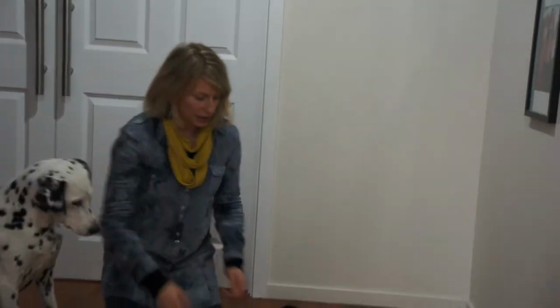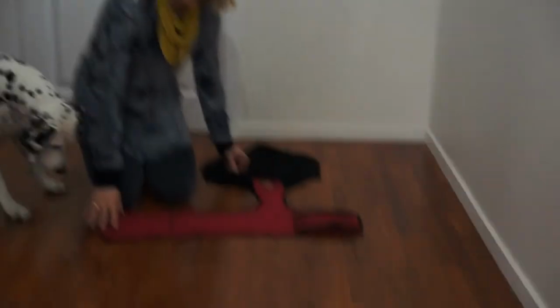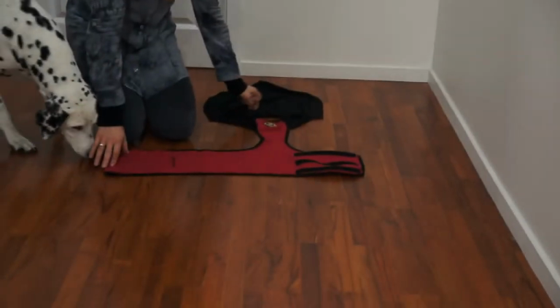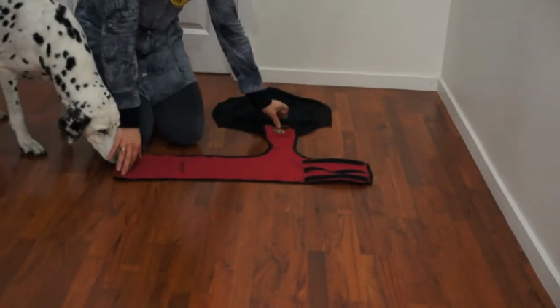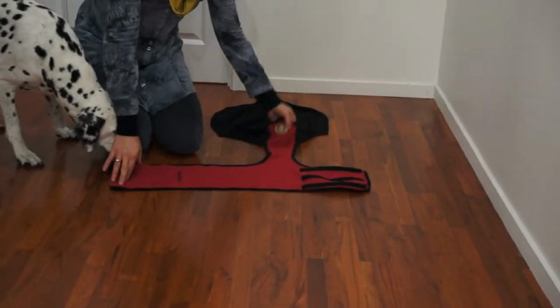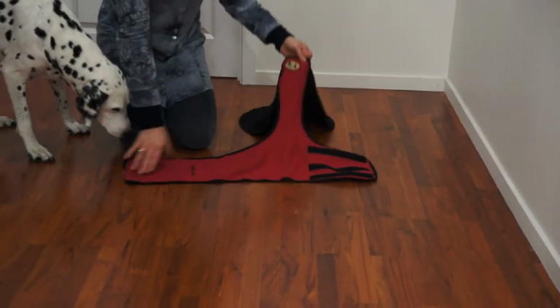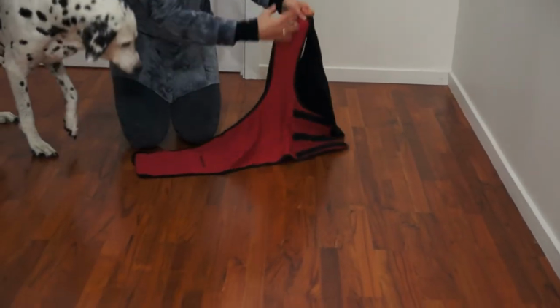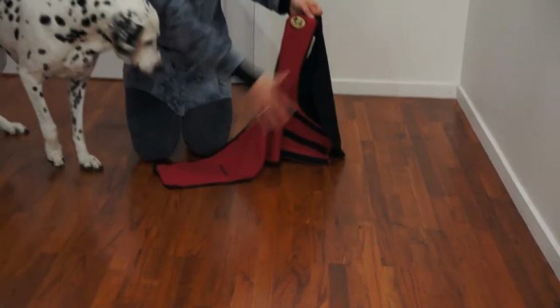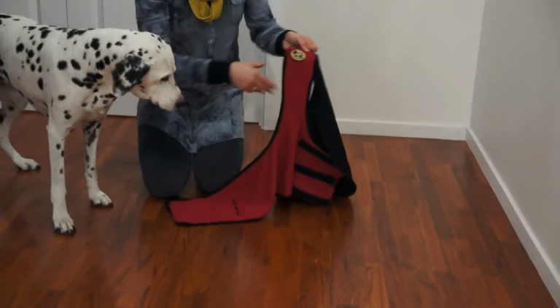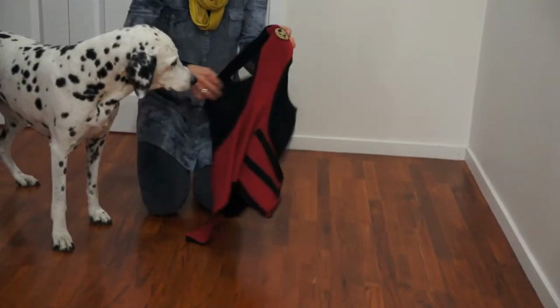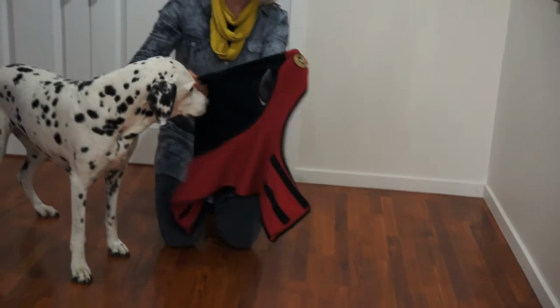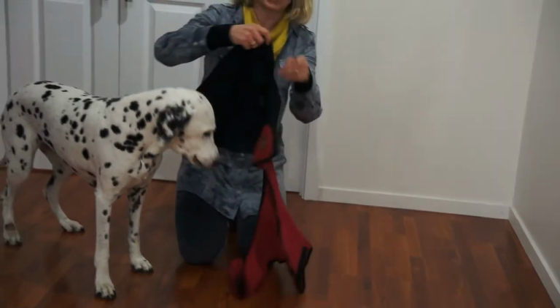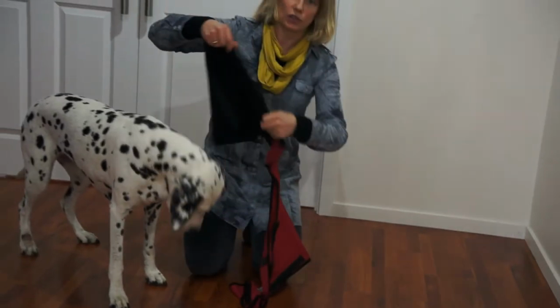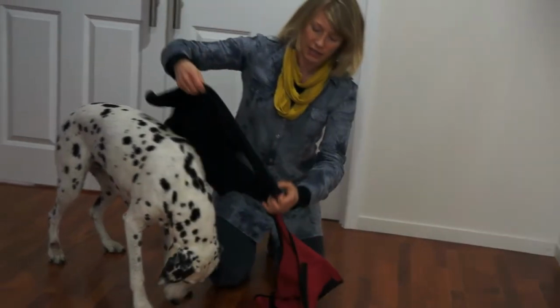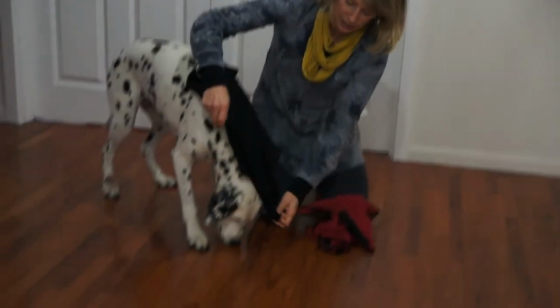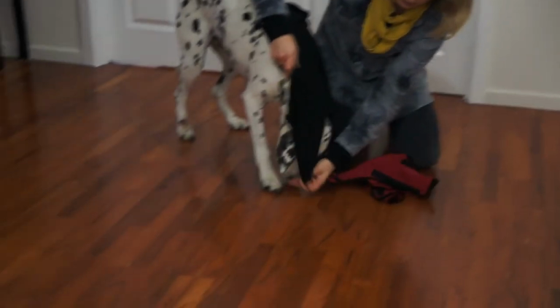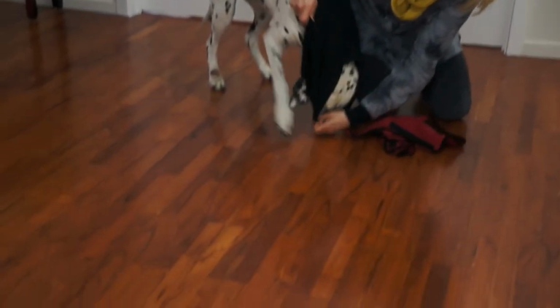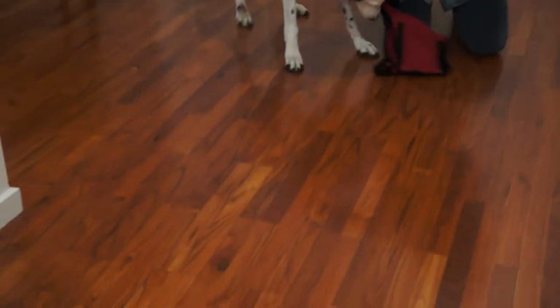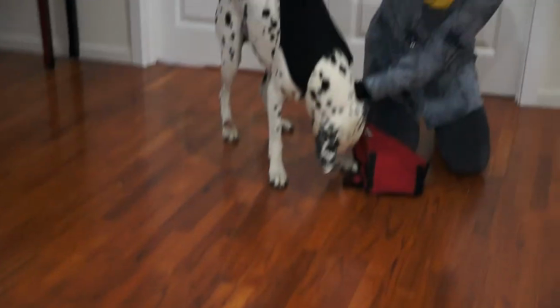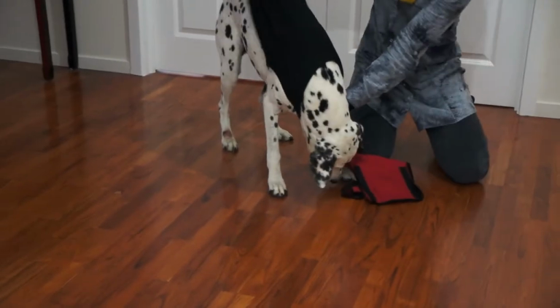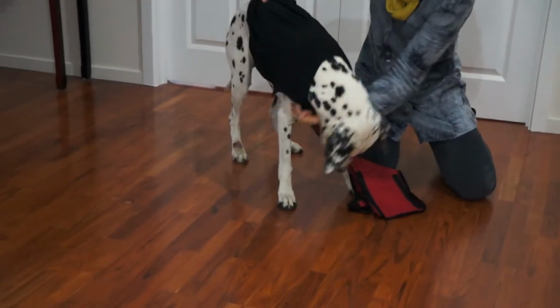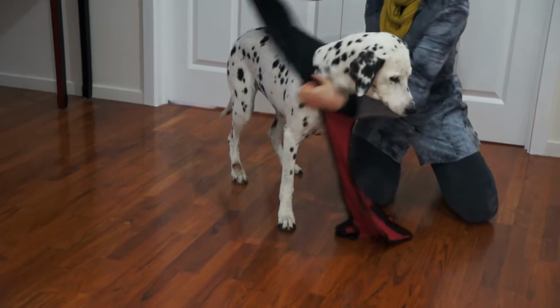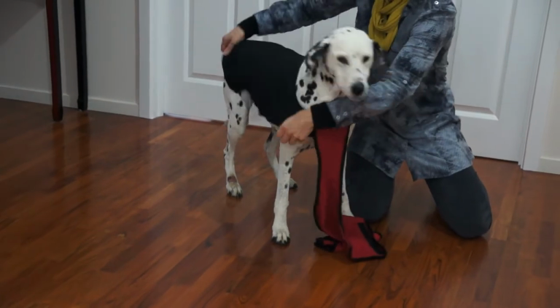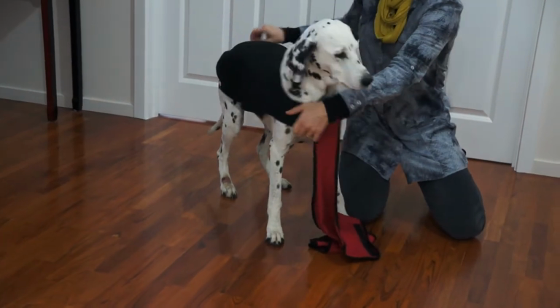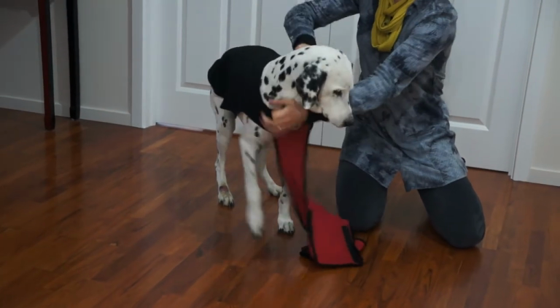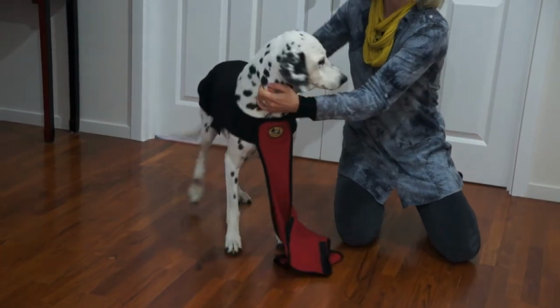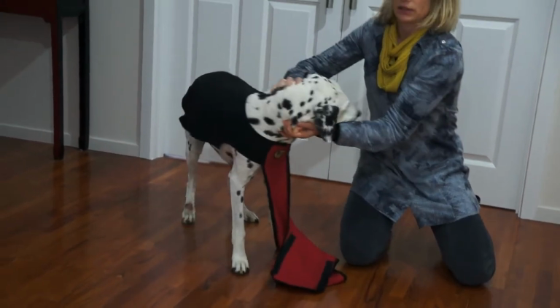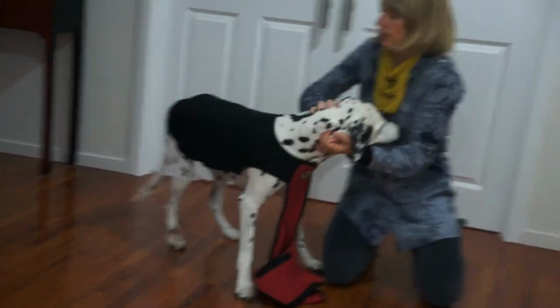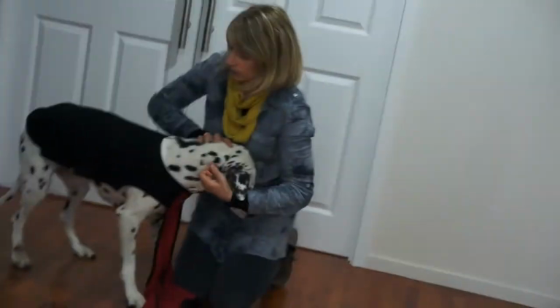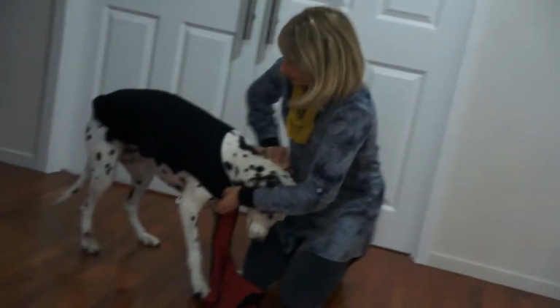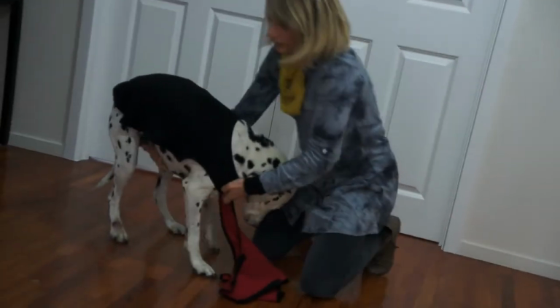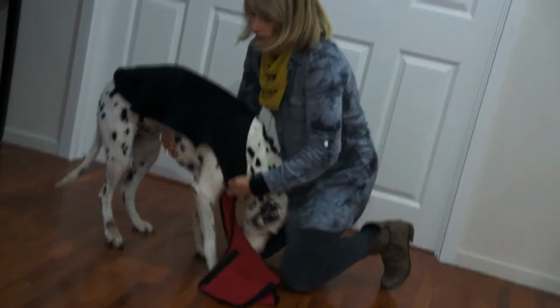Here's the calm coat. You can see there's a tee piece. We start by putting it over the dog's head, smoothing out the back and making sure there are no wrinkles.